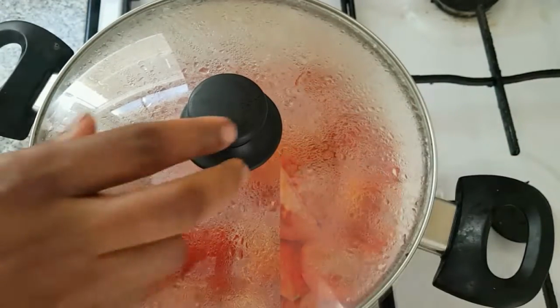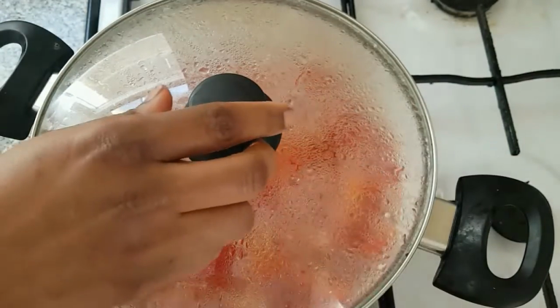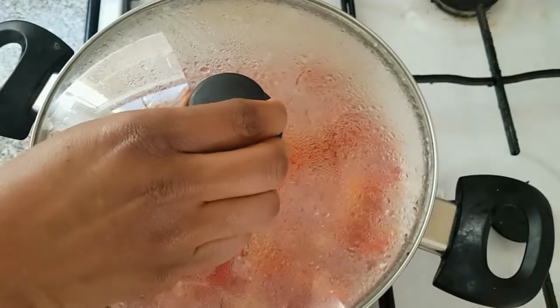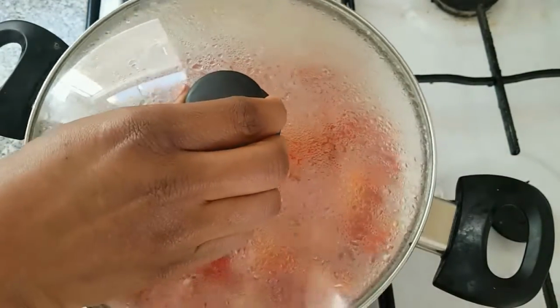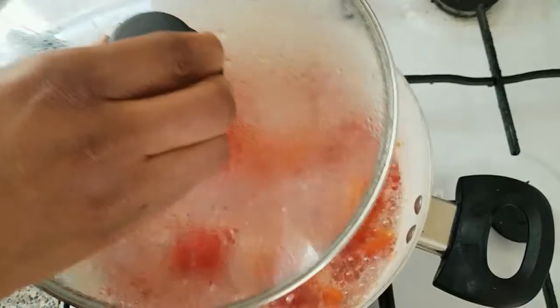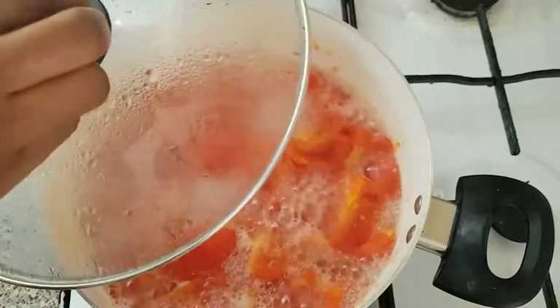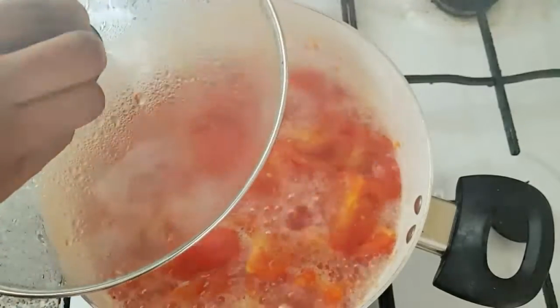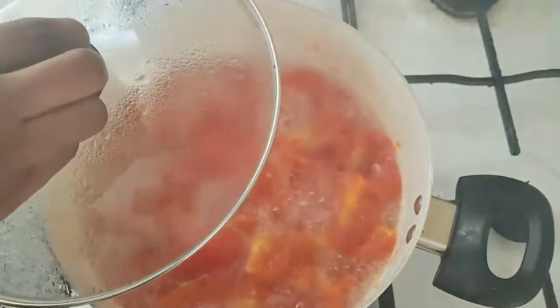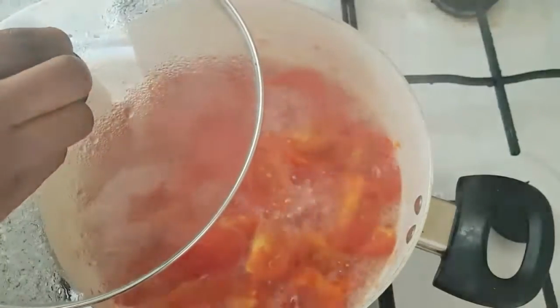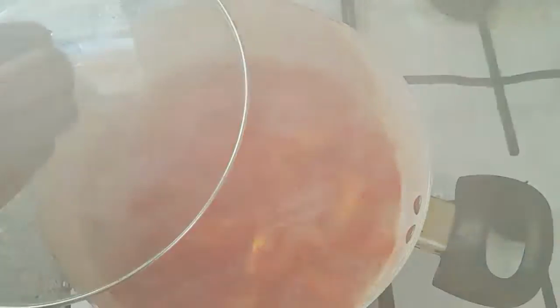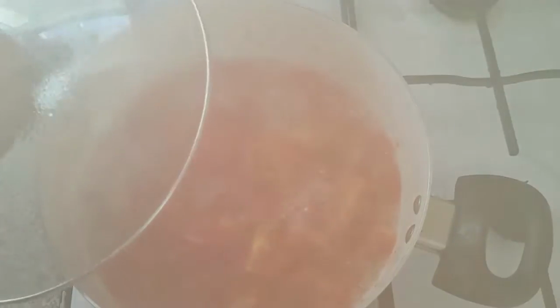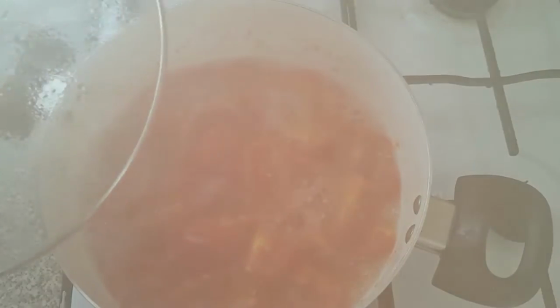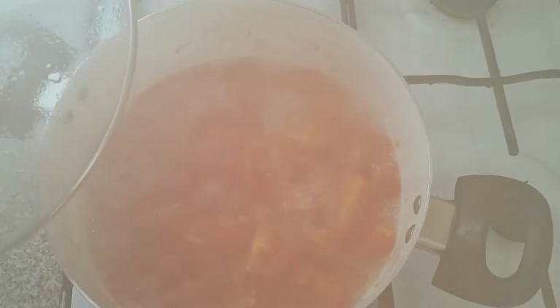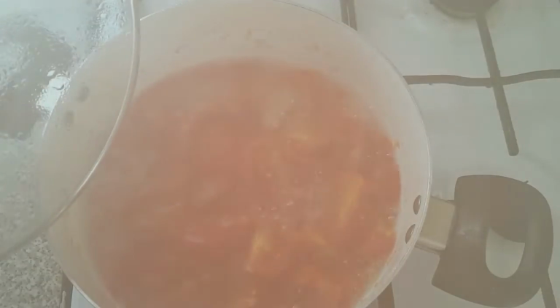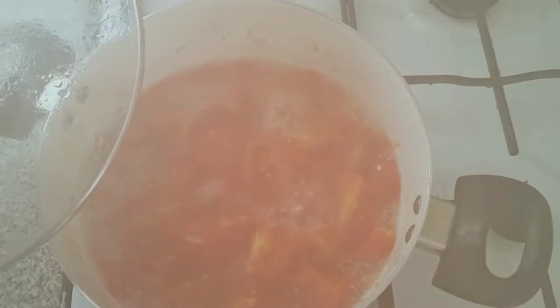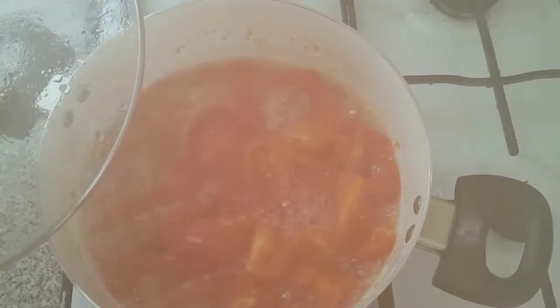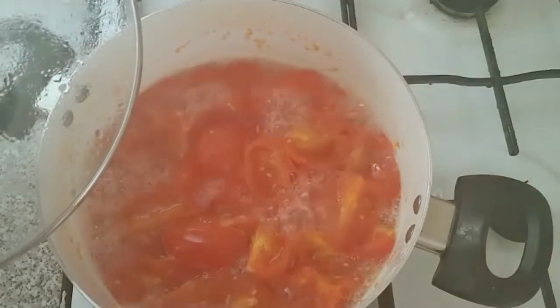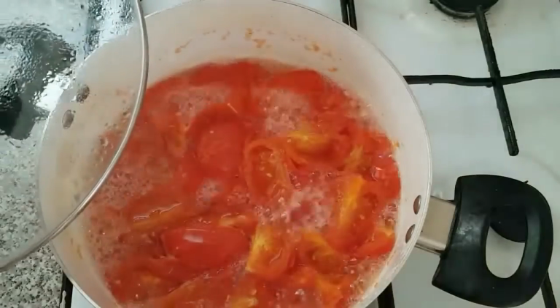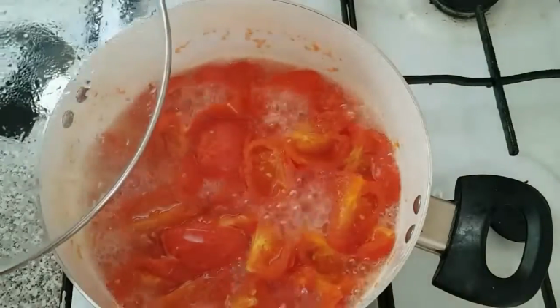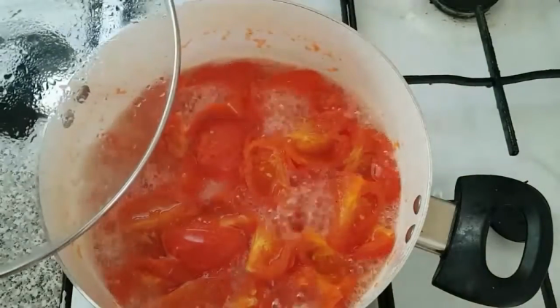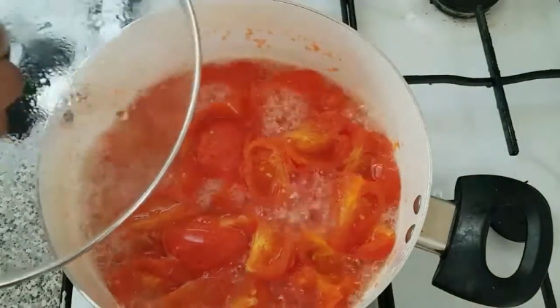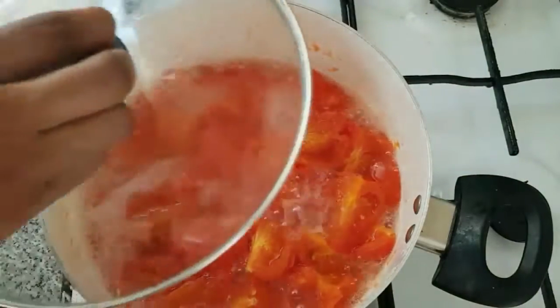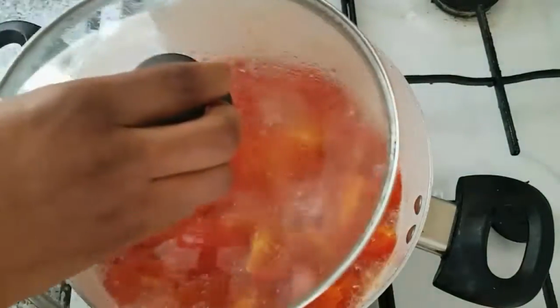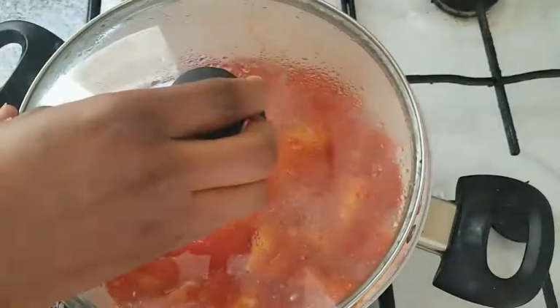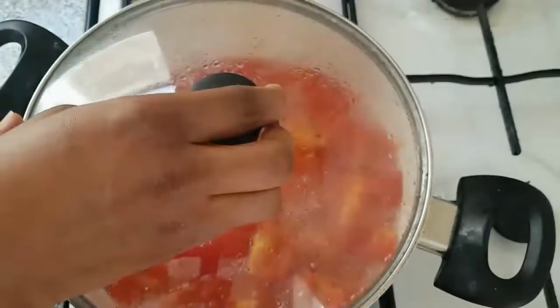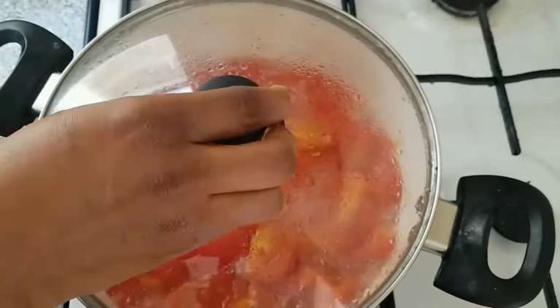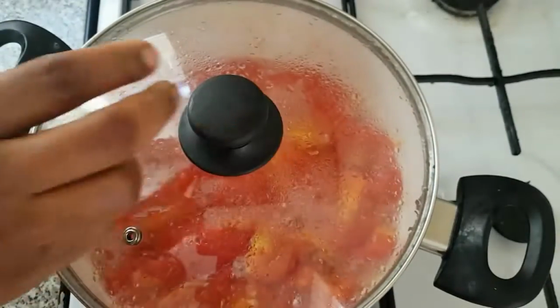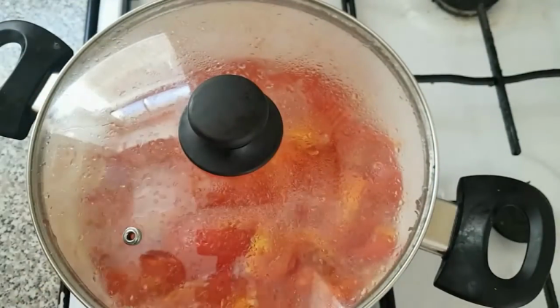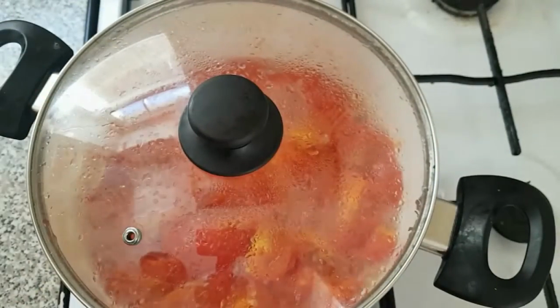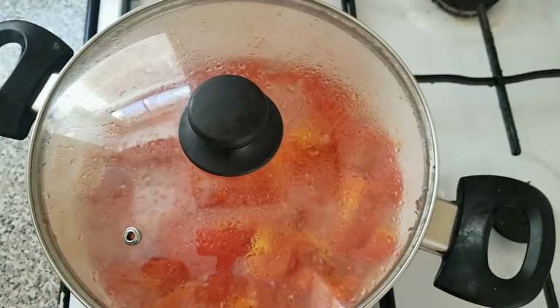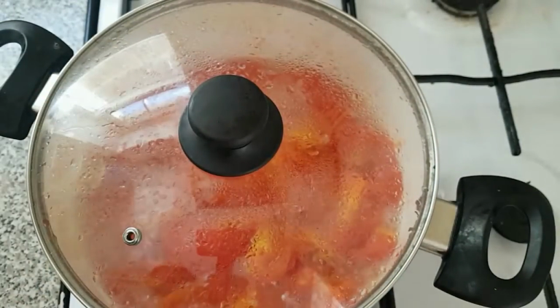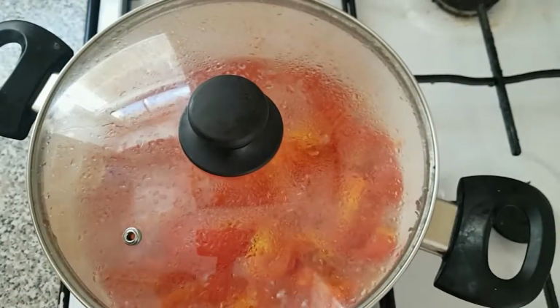Guys, here are our tomatoes. They have been cooking for about 20 minutes and I'm going to take them off from the fire and blend them.